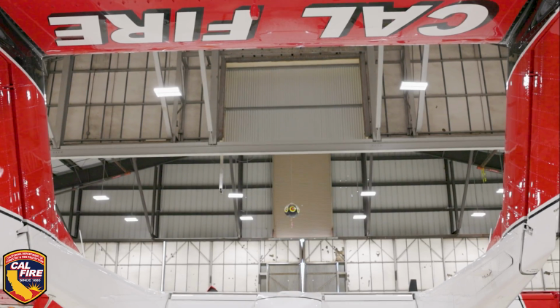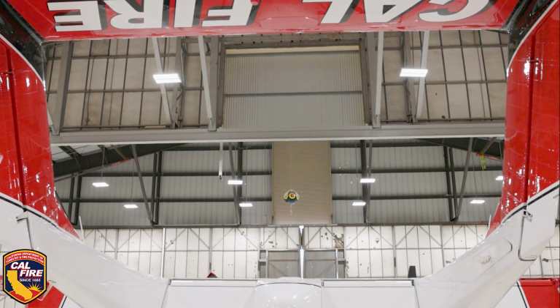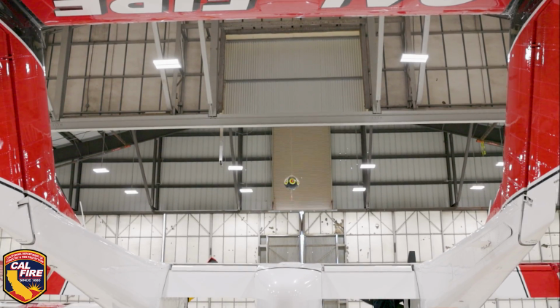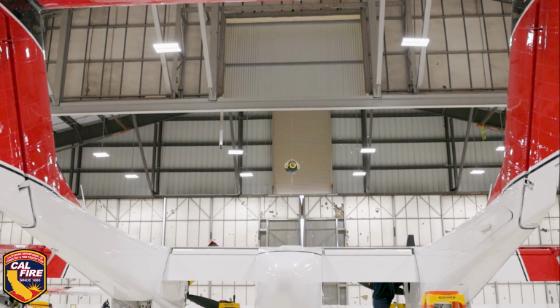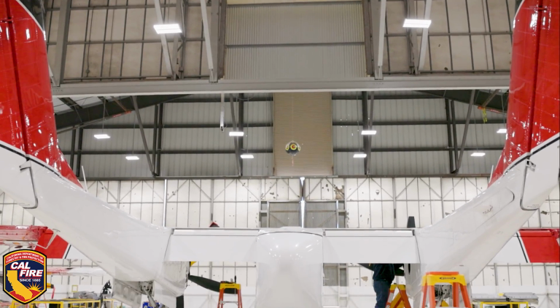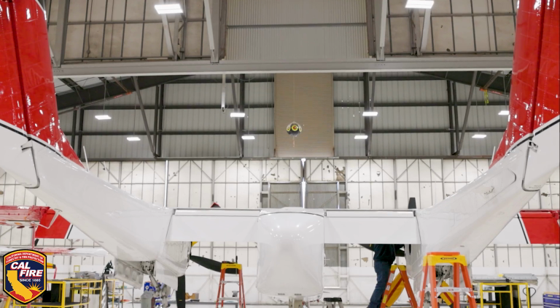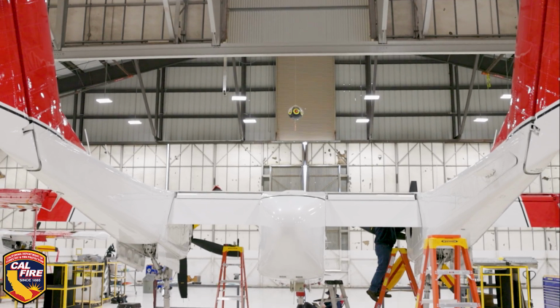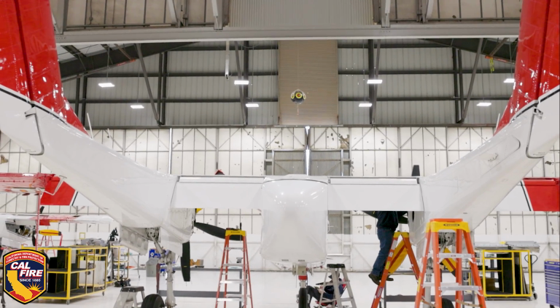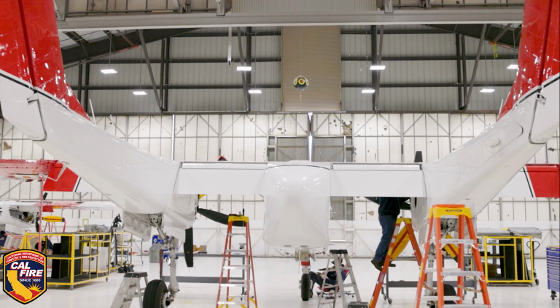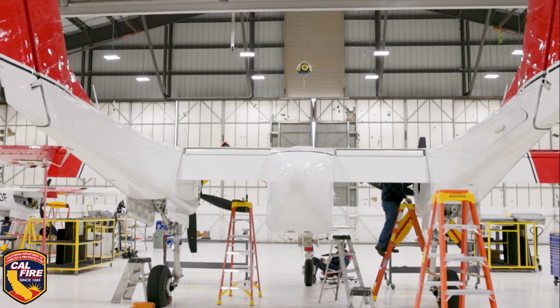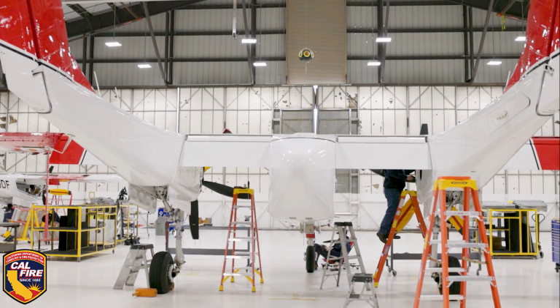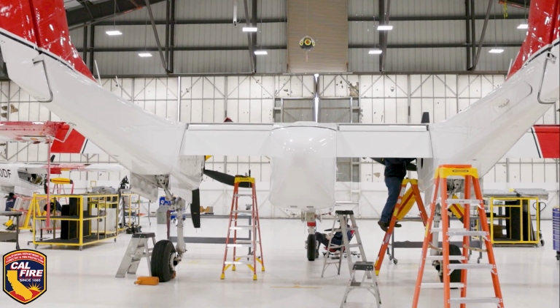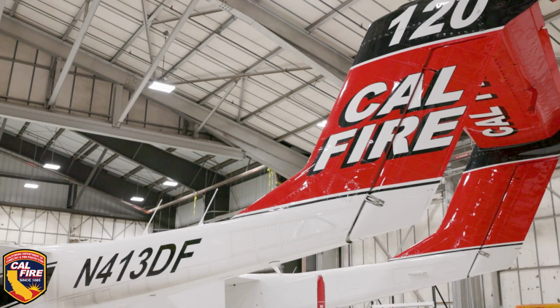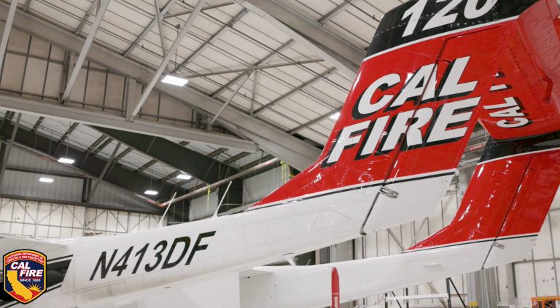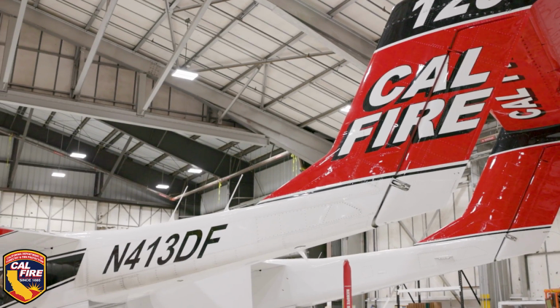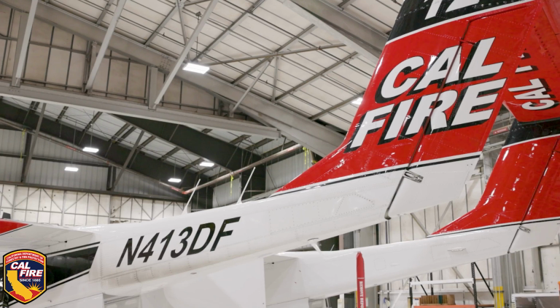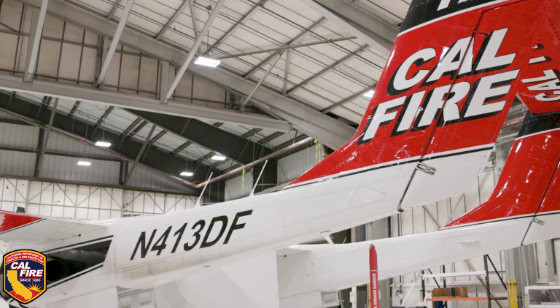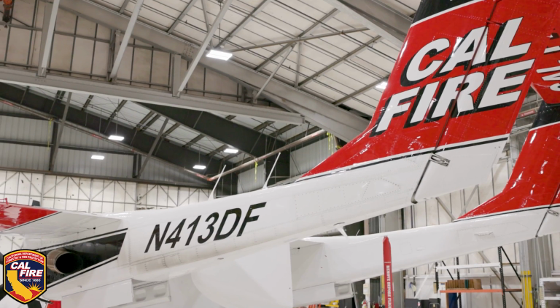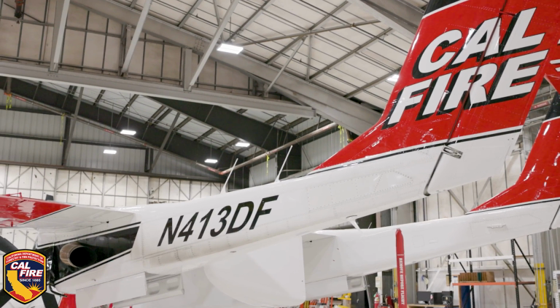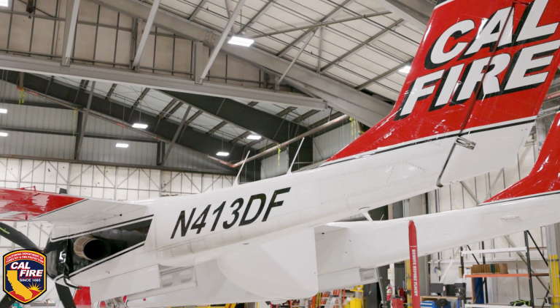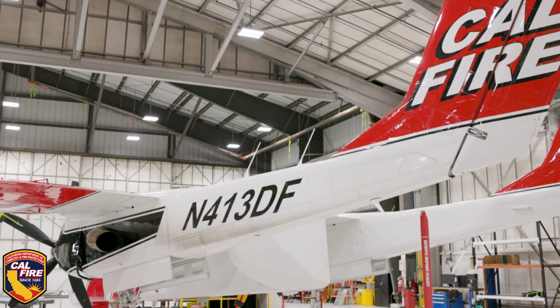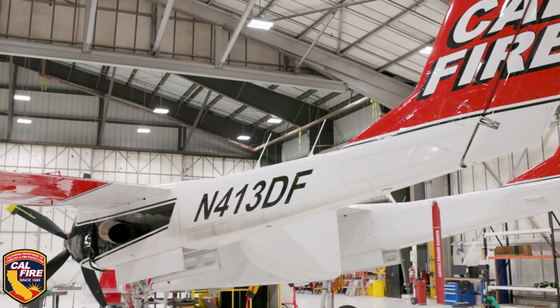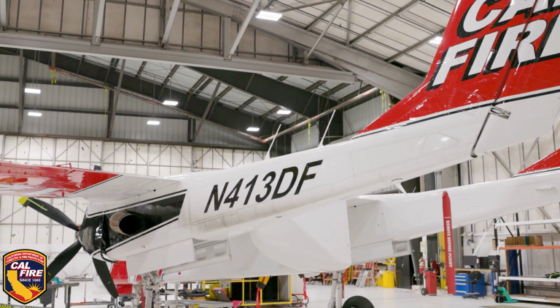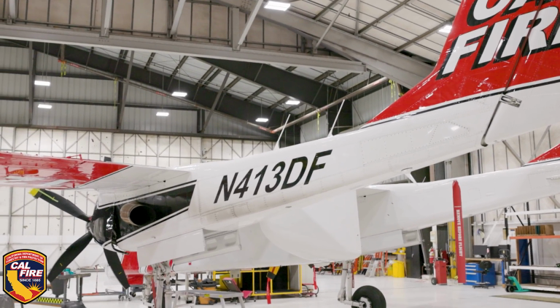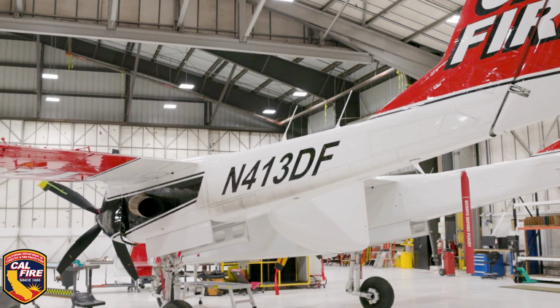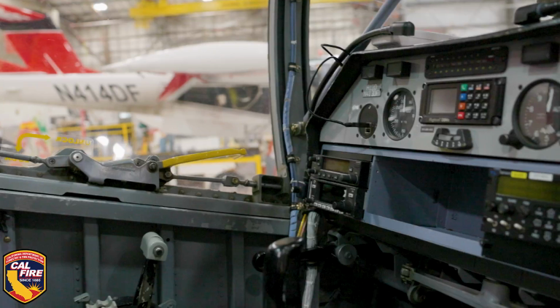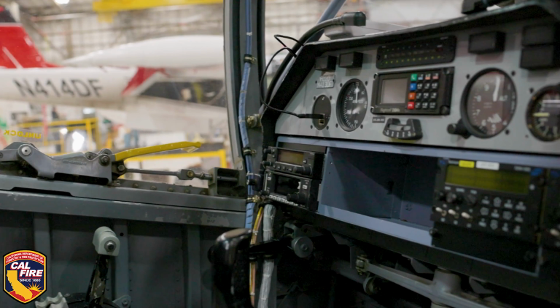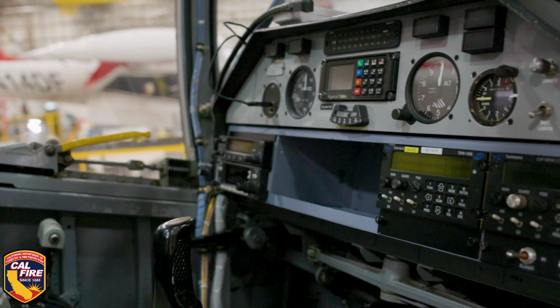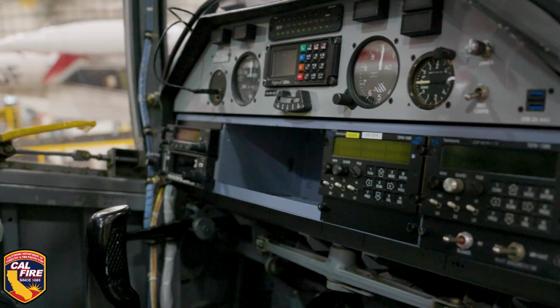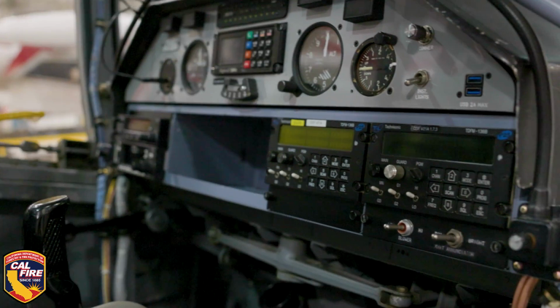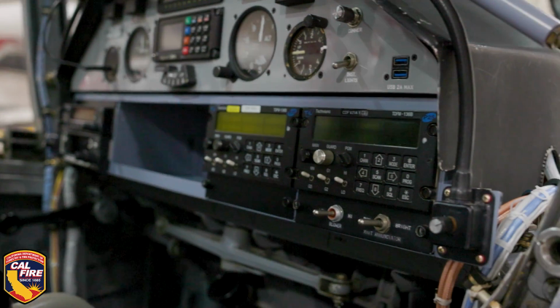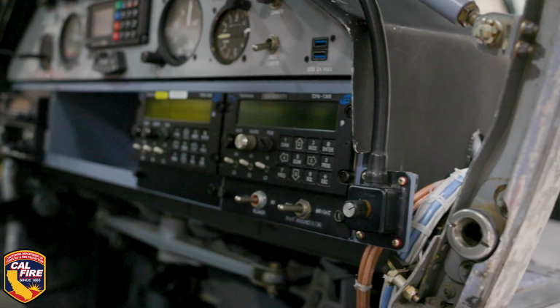There are a lot of modifications that we did. The engines and the flight controls and the basic airframe is the same as it was in service, but all of the avionics, the instrument panels, and the electronics related to that — that's all new. Radios are all new.